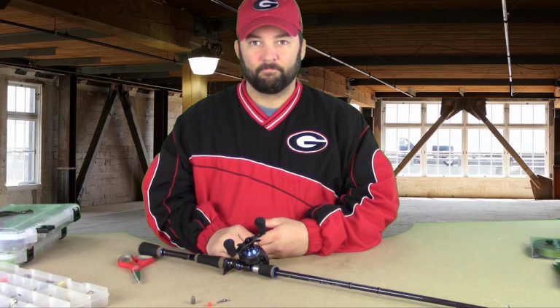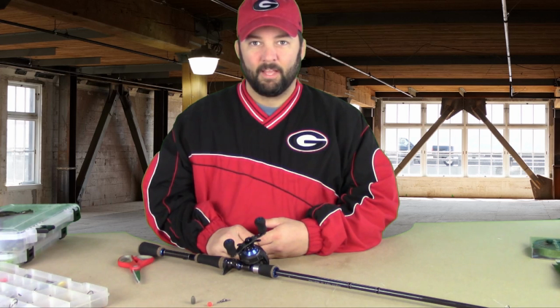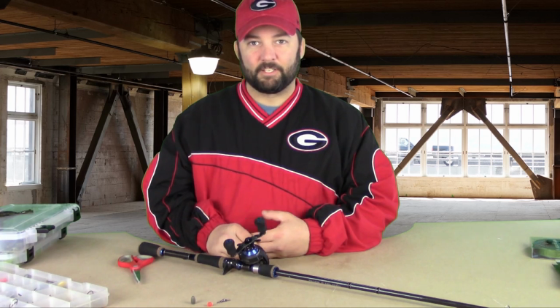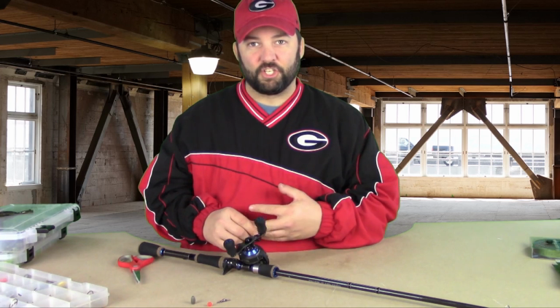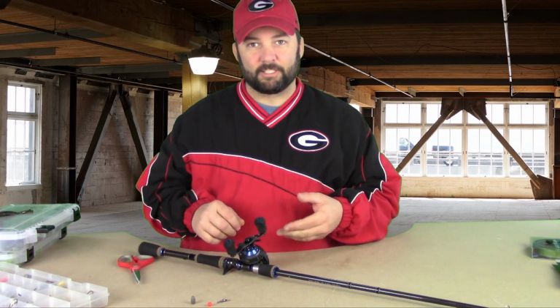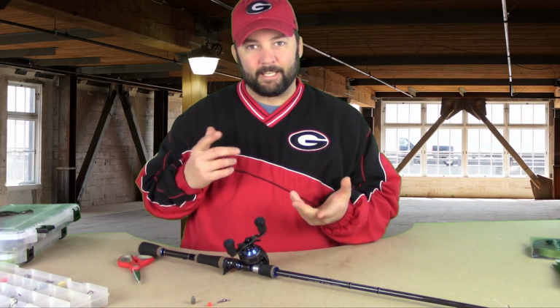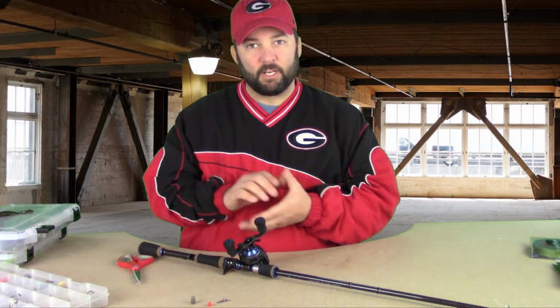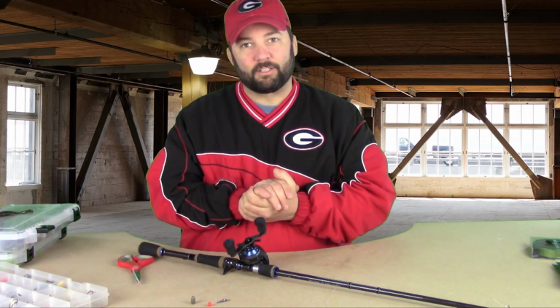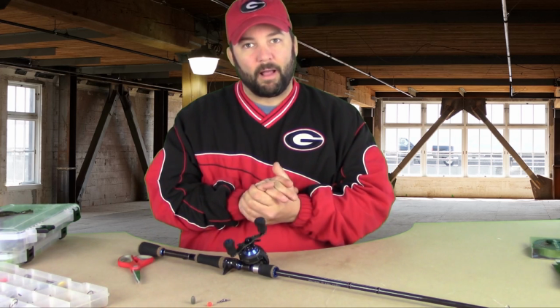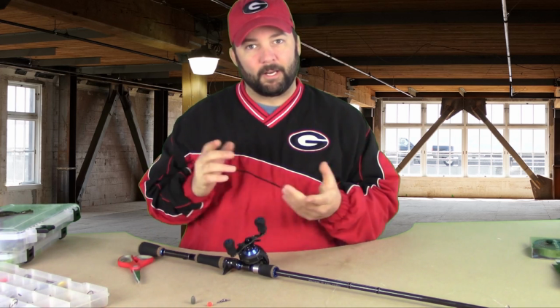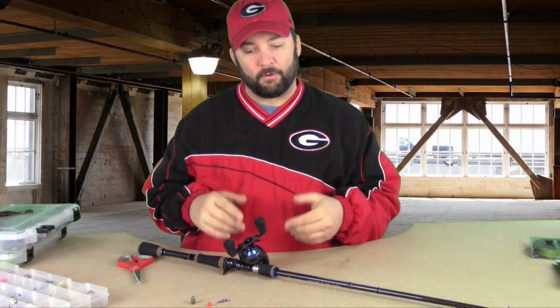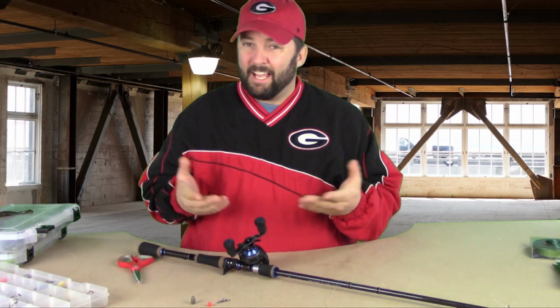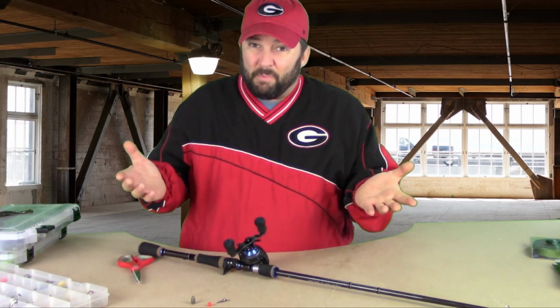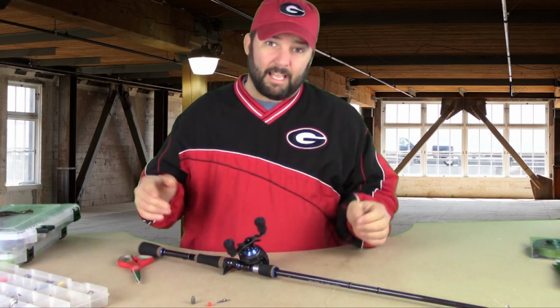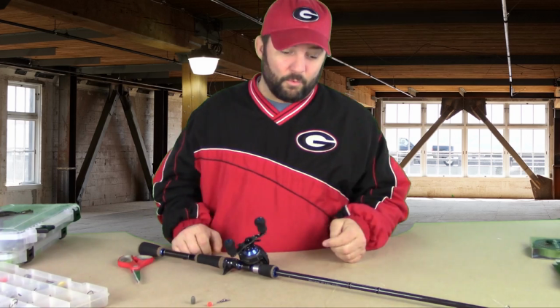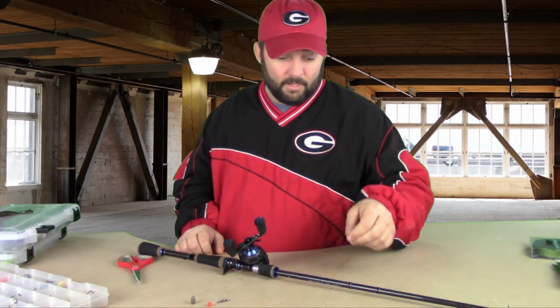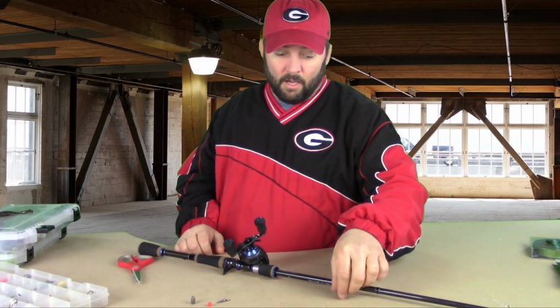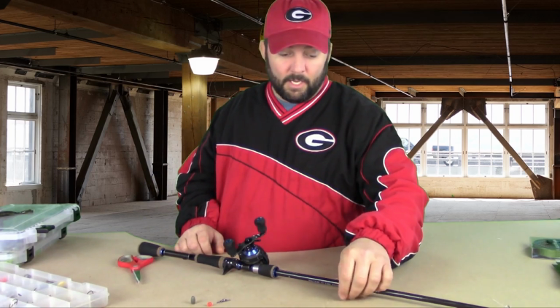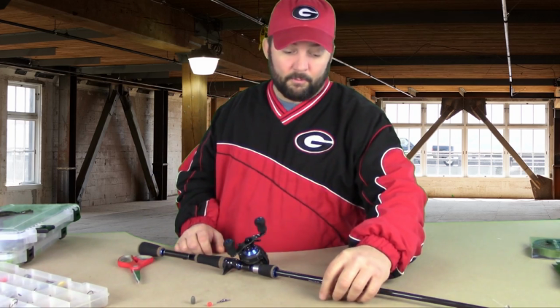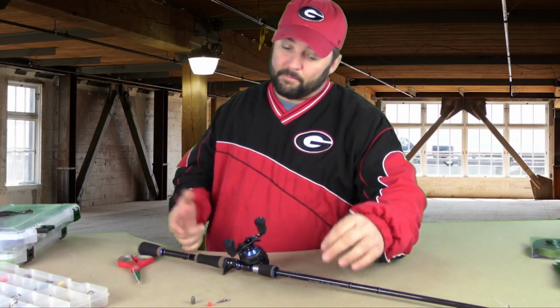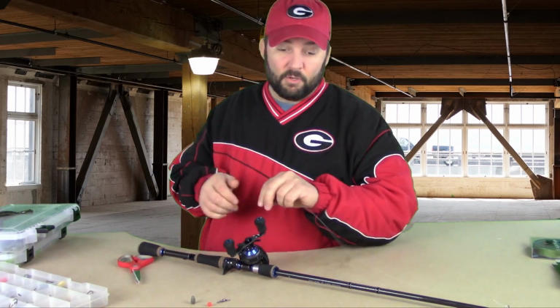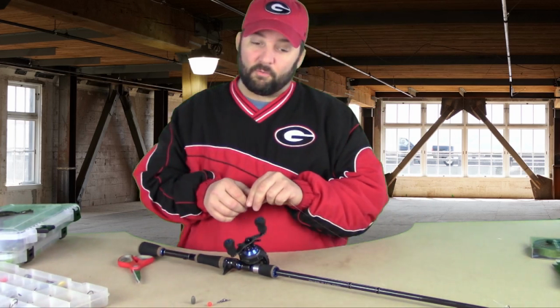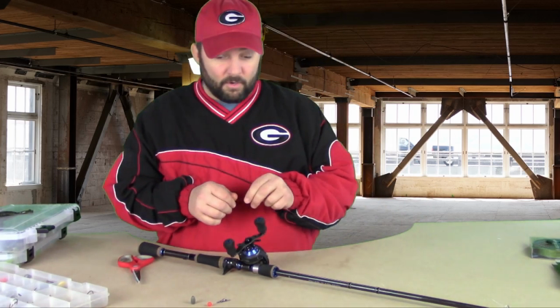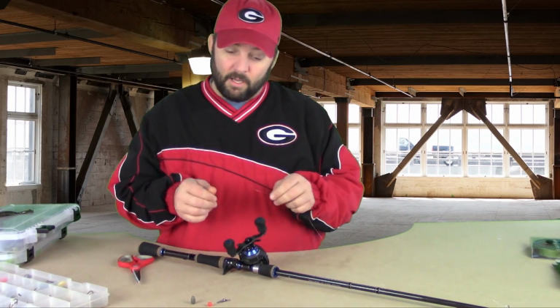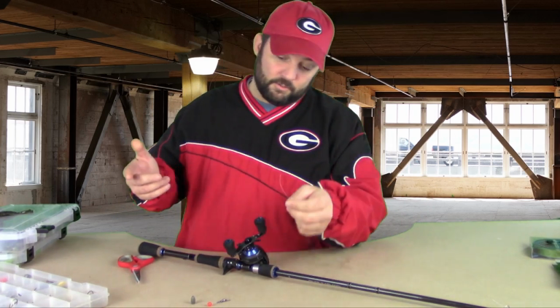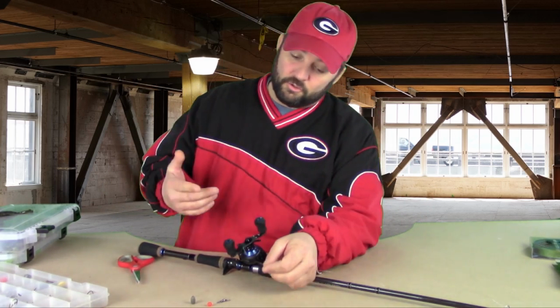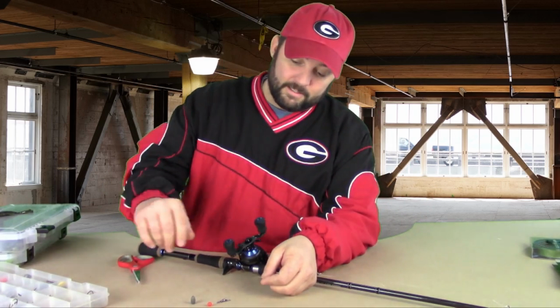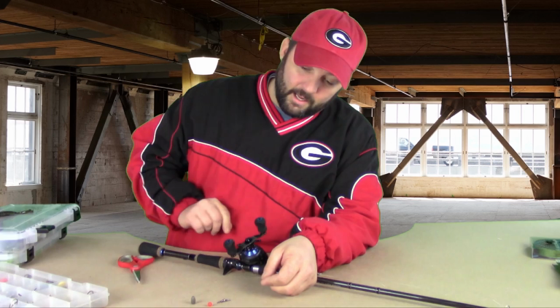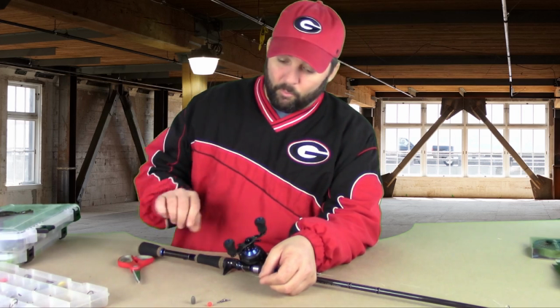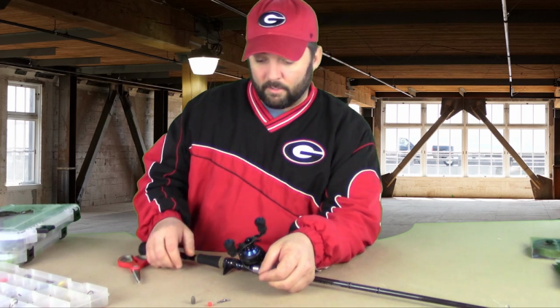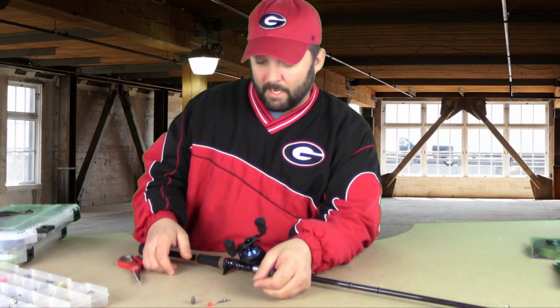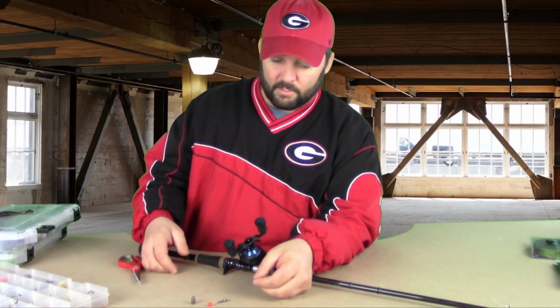Hey guys, this is Gene Jensen and in this video we're going to talk about the Carolina rig — just basically how to rig it. The Carolina rig is something I use to cover water, to search out deep water, all kinds of stuff.